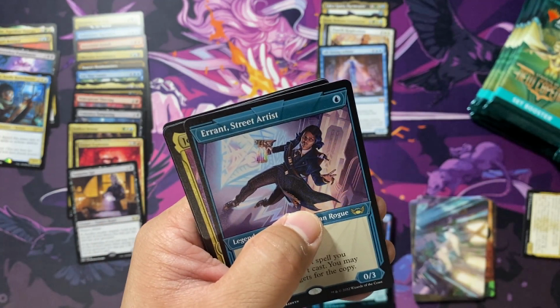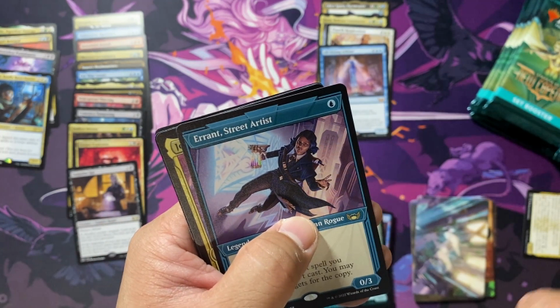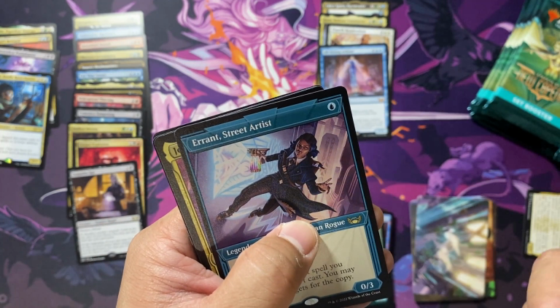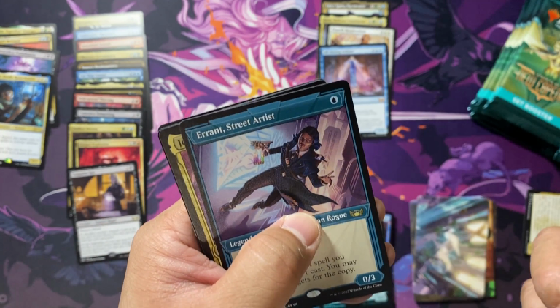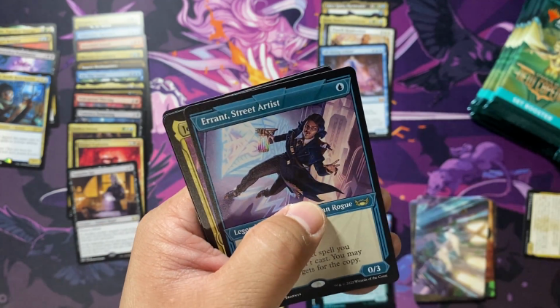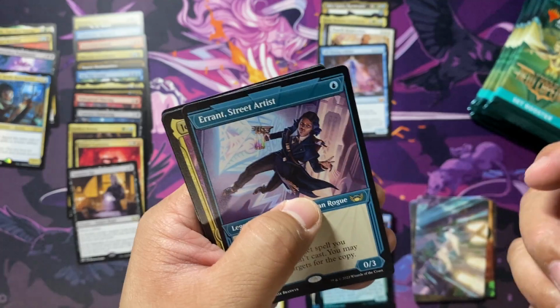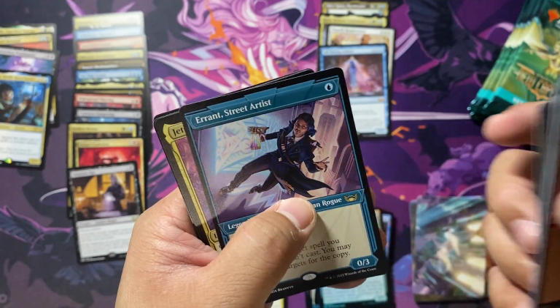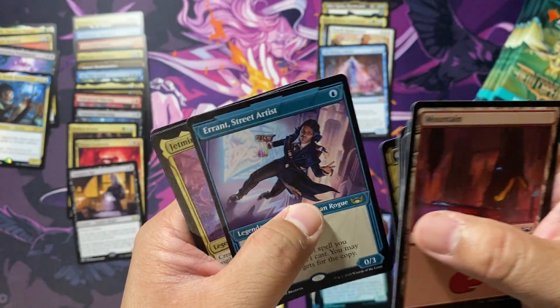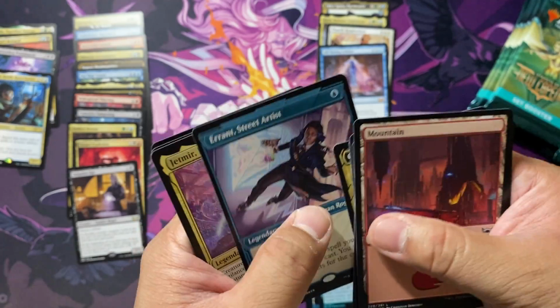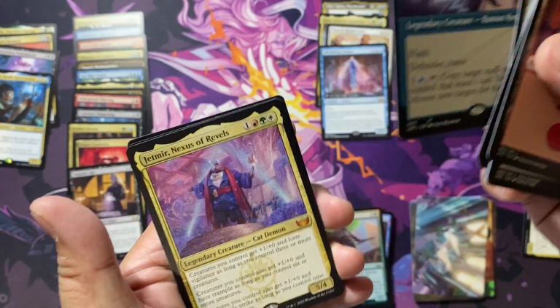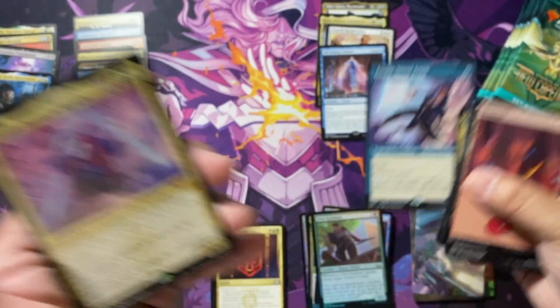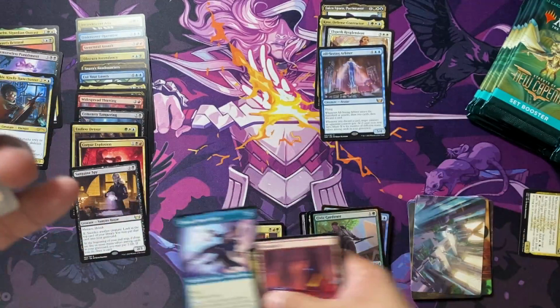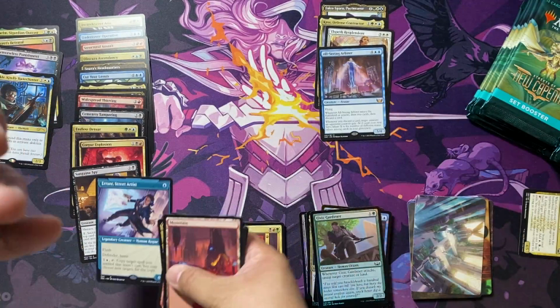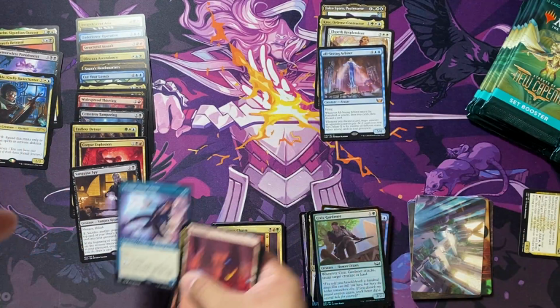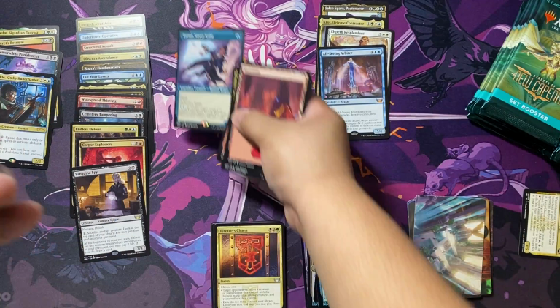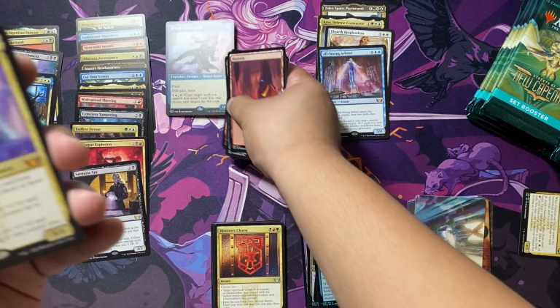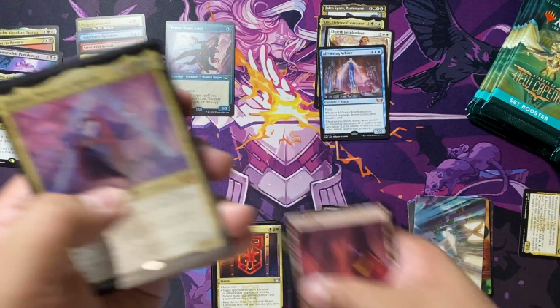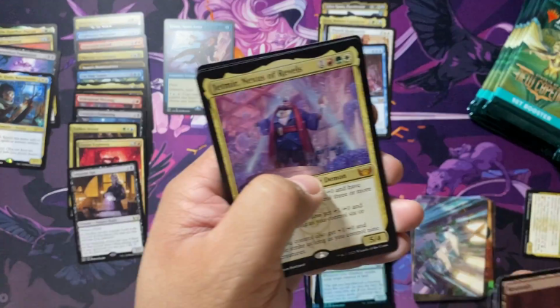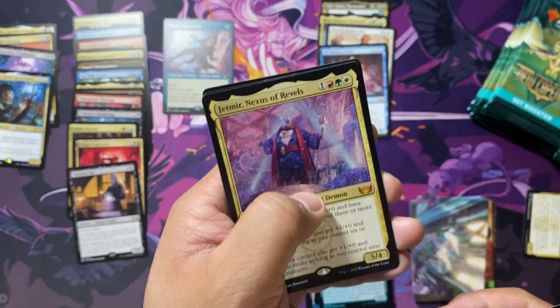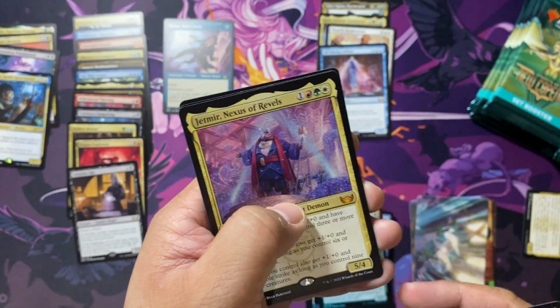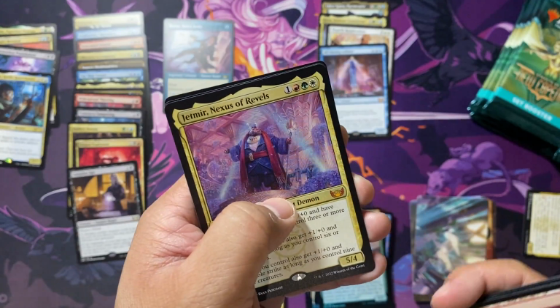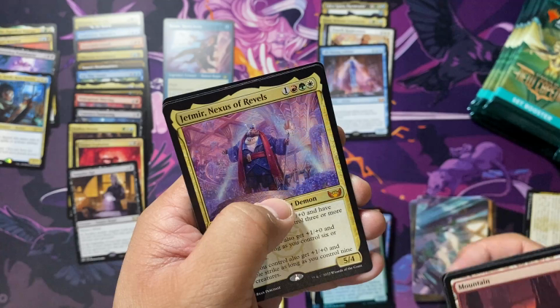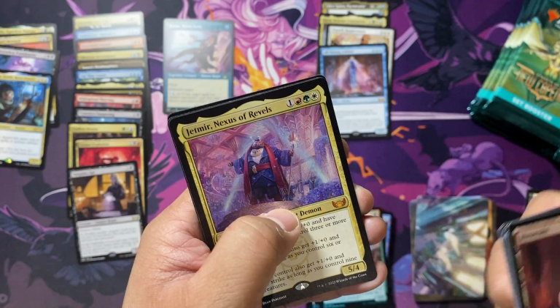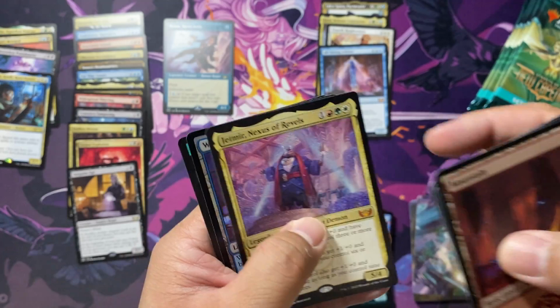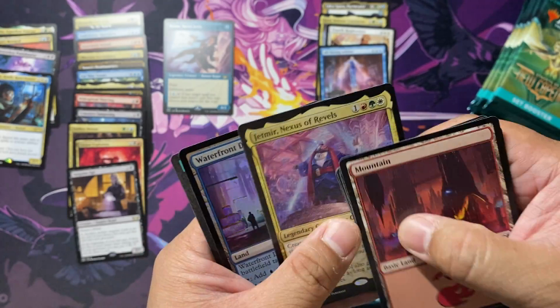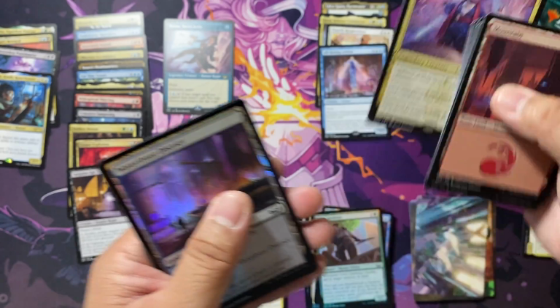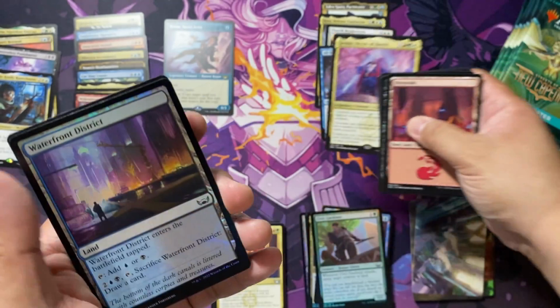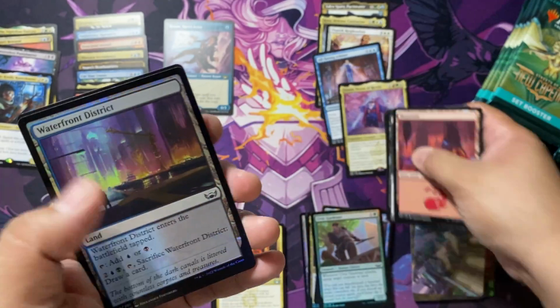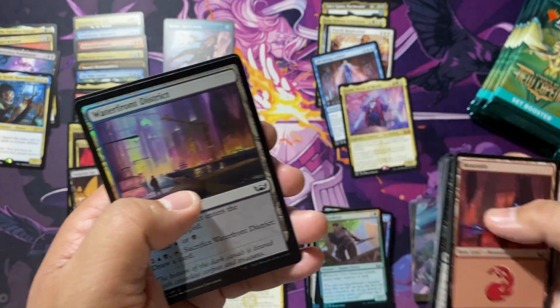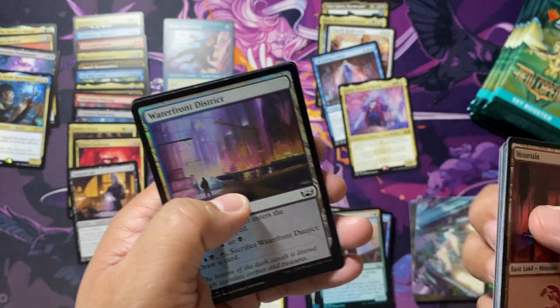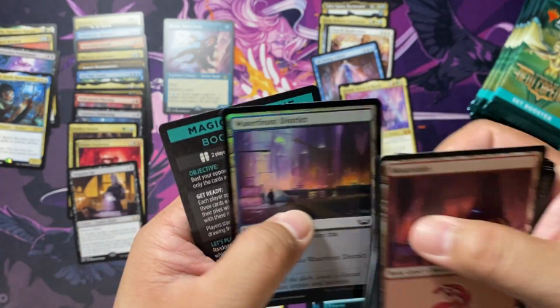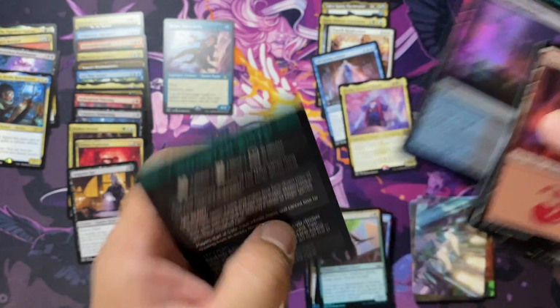There's a Spara's Murder. In one Limited Draft on Arena, I was able to pick up four Murders — that deck was a Jund deck and it just went off, so much removal. It's crazy. Errant Street Artist in the Showcase, and we do get another Mythic: Jet Mirror, Nexus of Revels, with a foil Waterfront District.